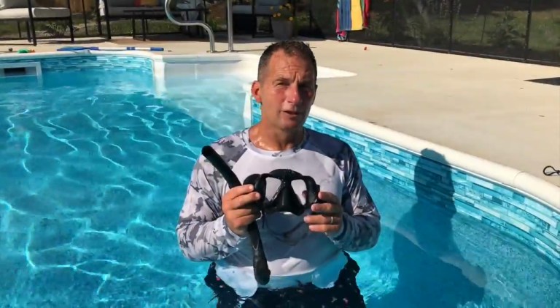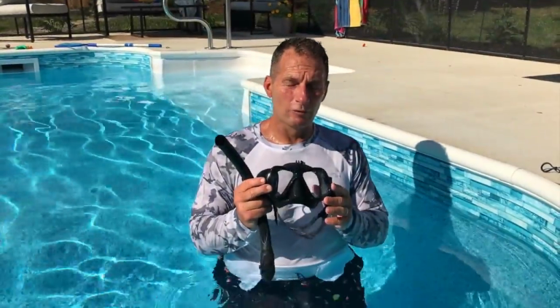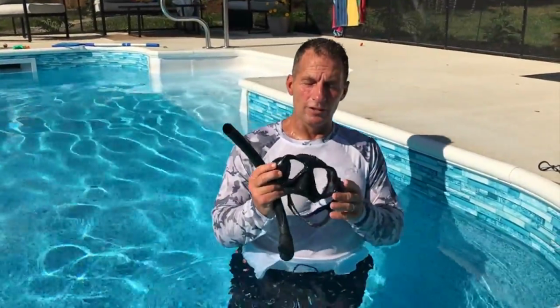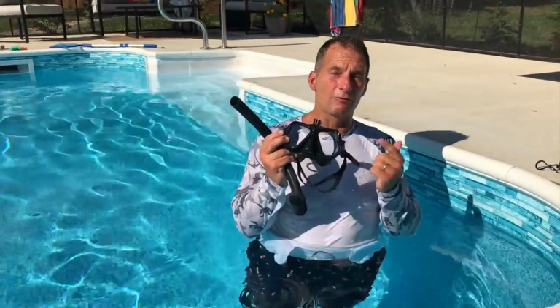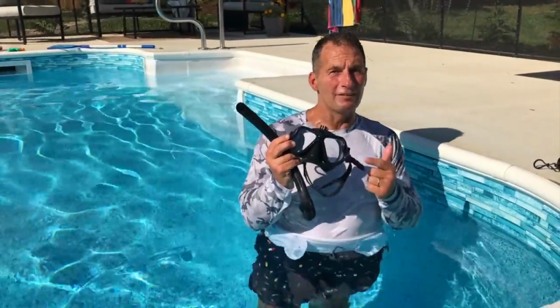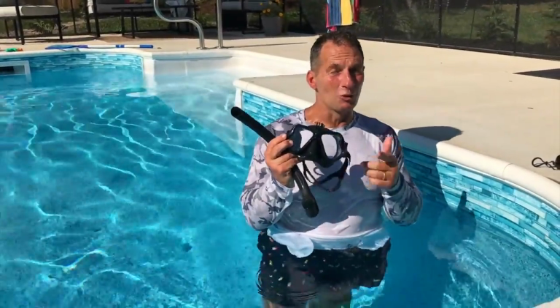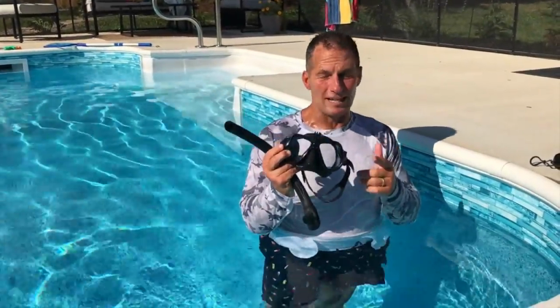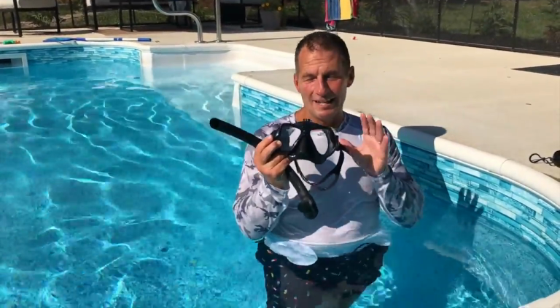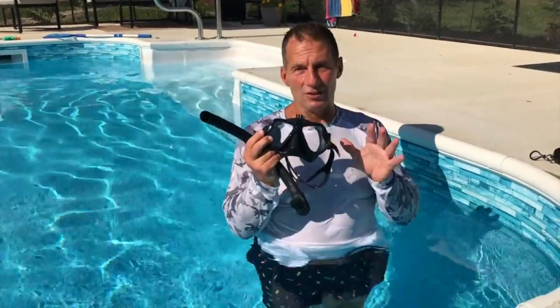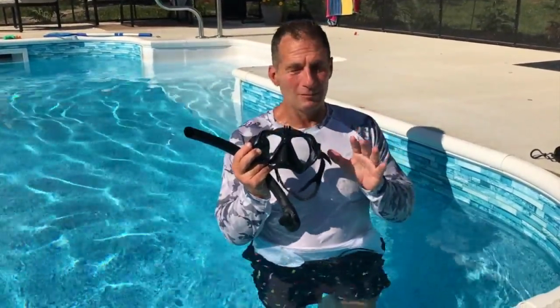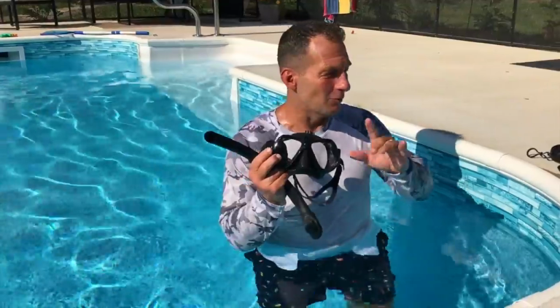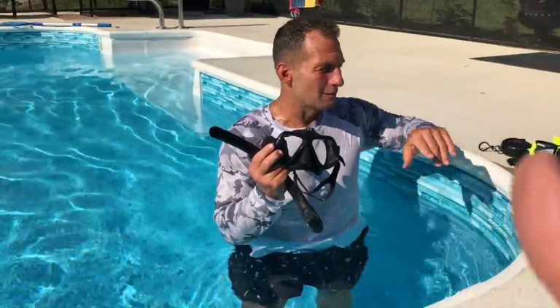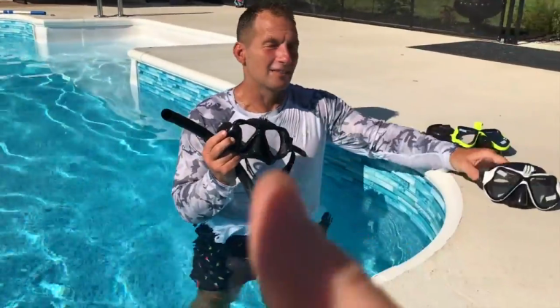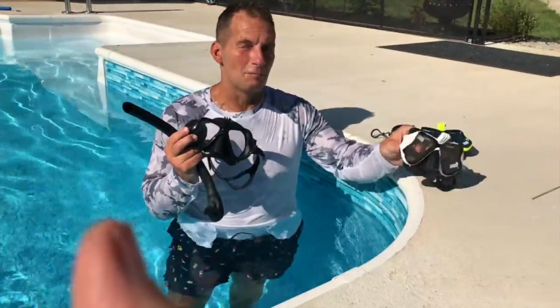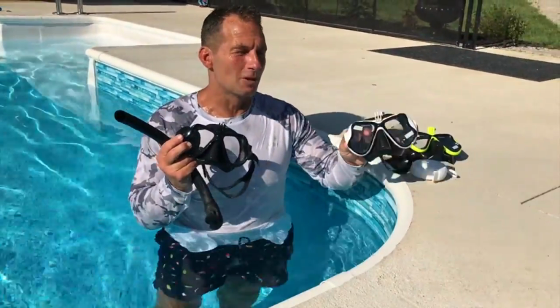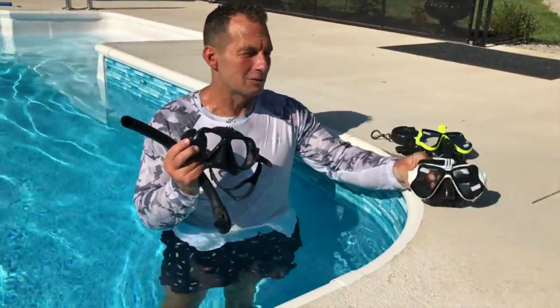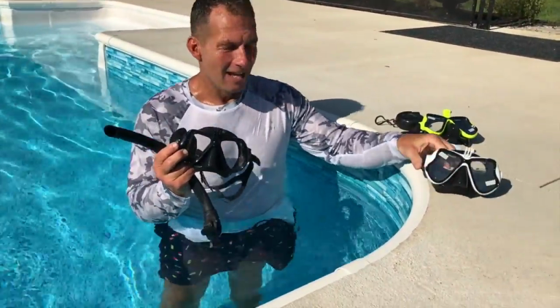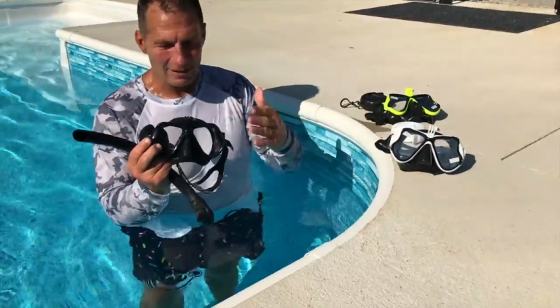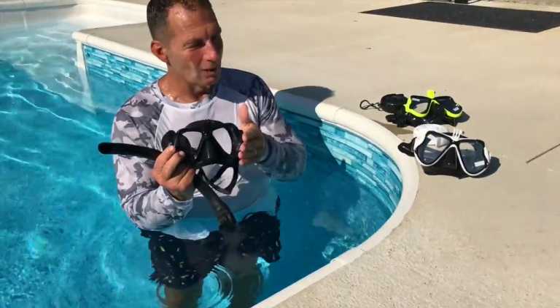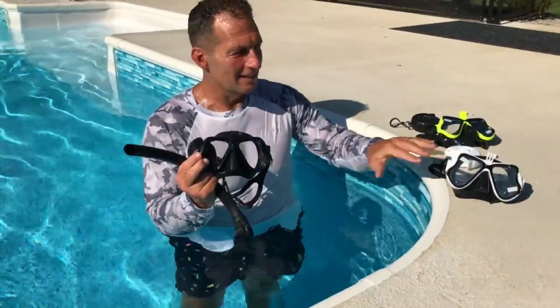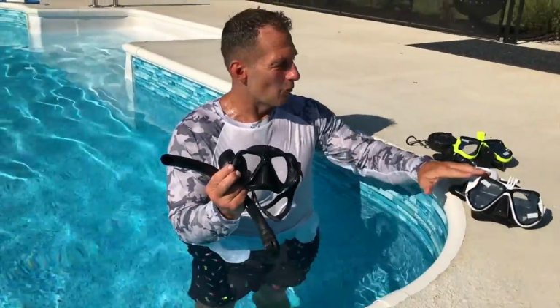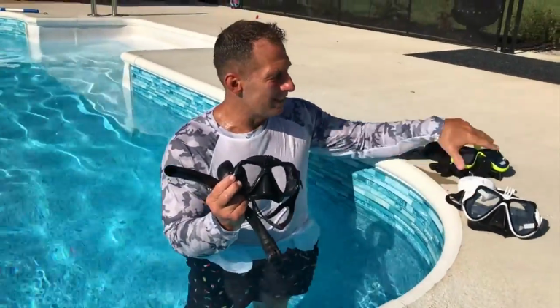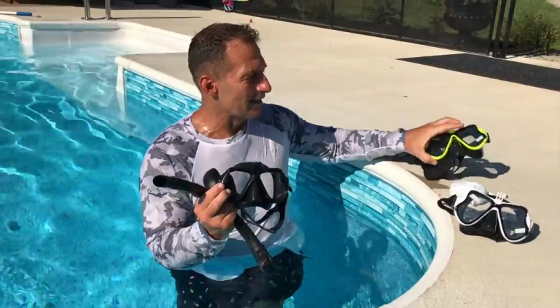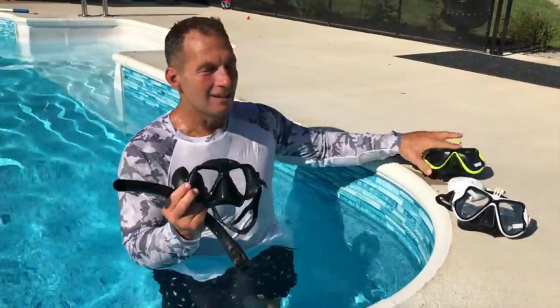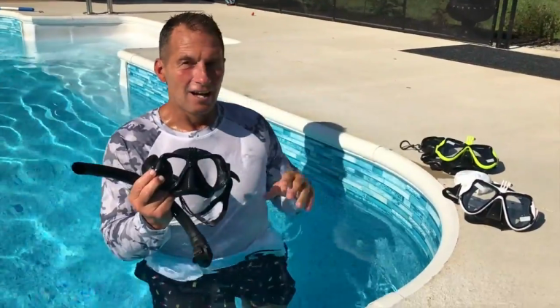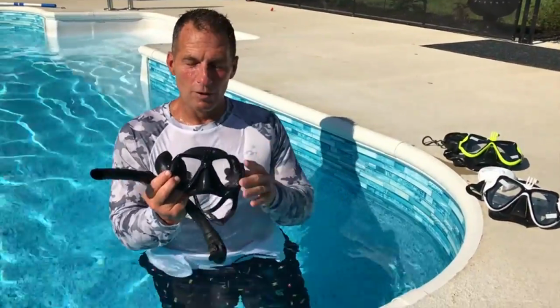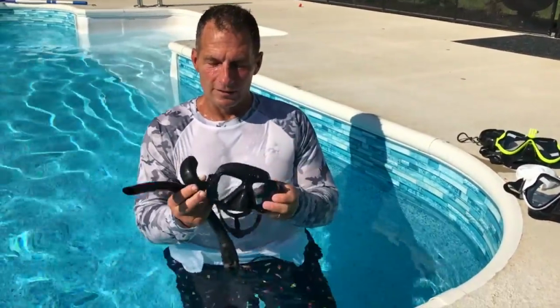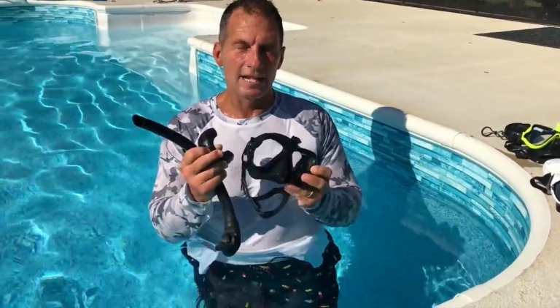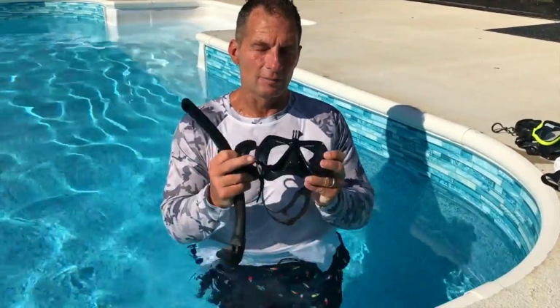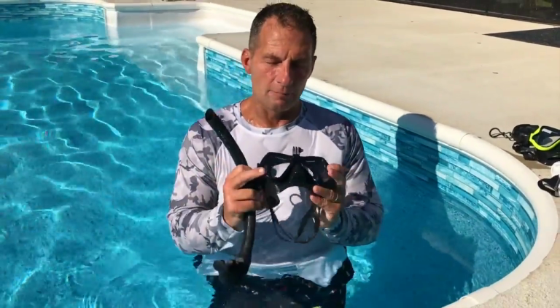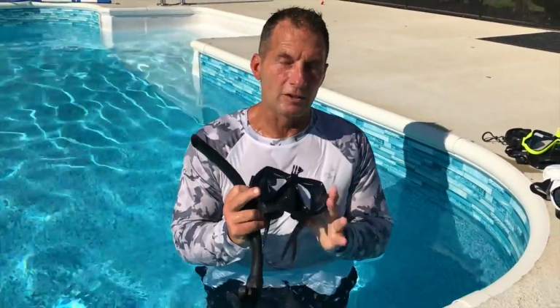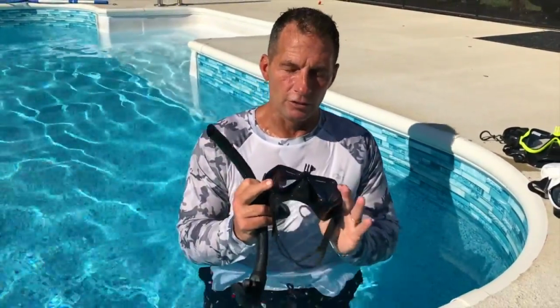I want to give you a quick review on this free diving snorkel set that is awesome. What's nice about it is it comes in multiple colors. I've got the all-black, I've got white, and I've got green. The cool part is this is actually something you can professionally use.